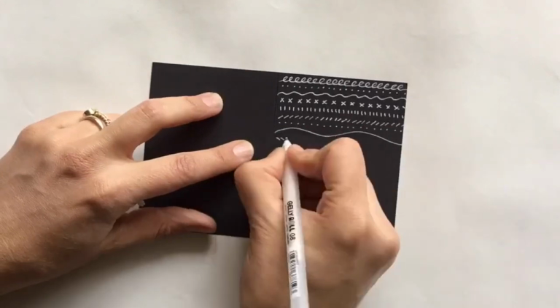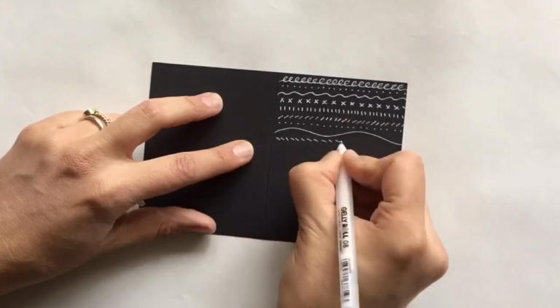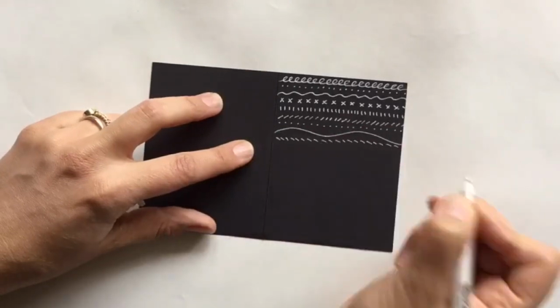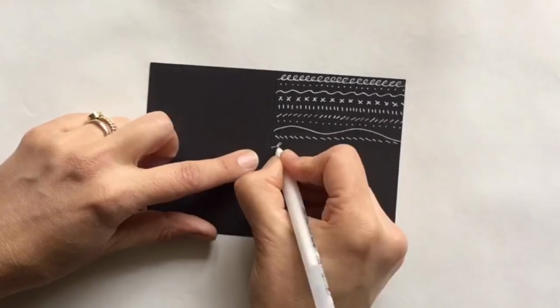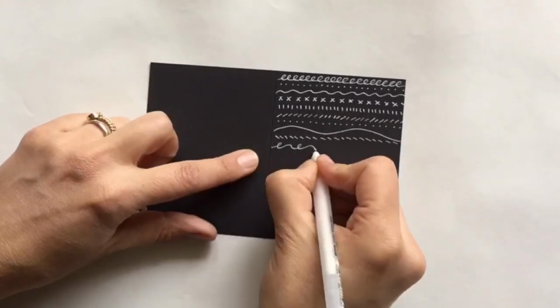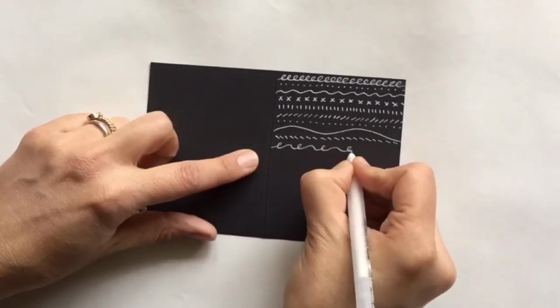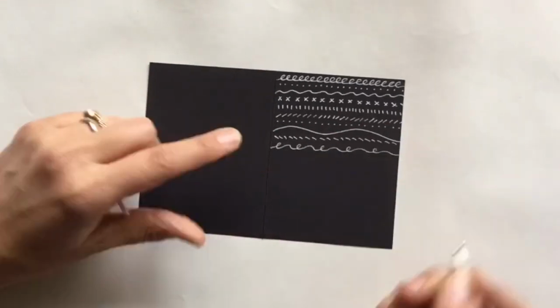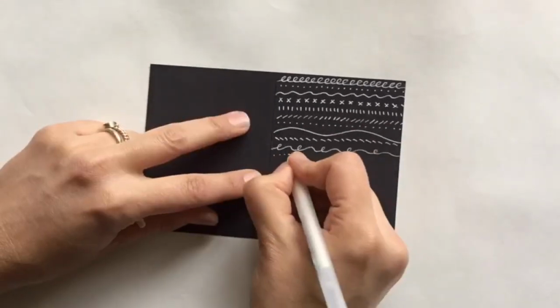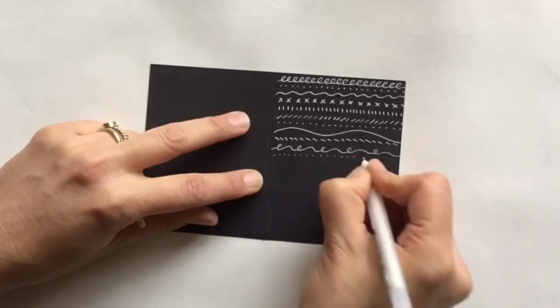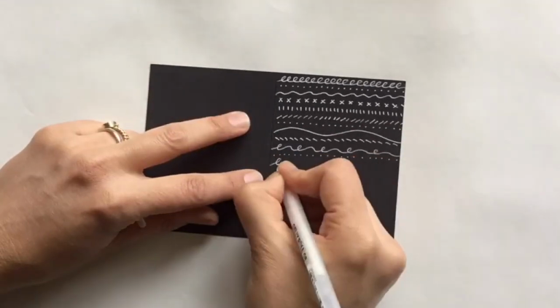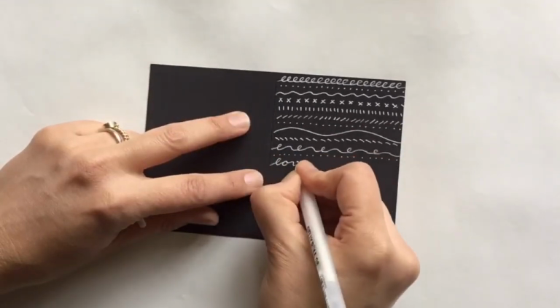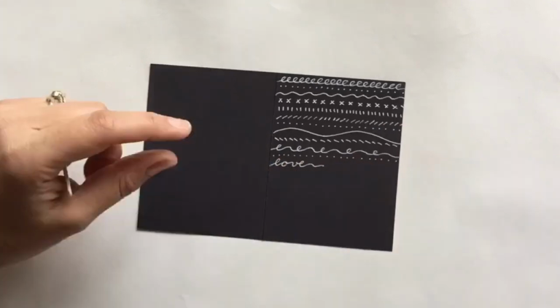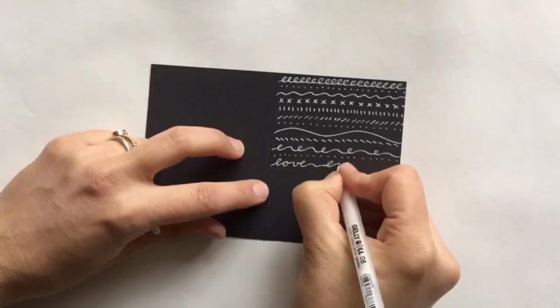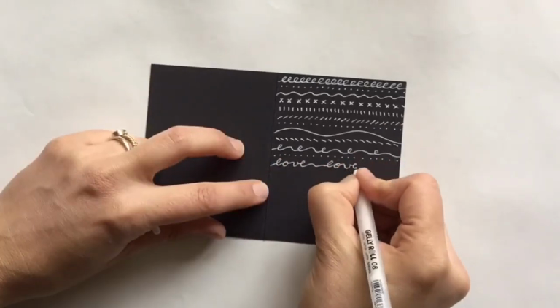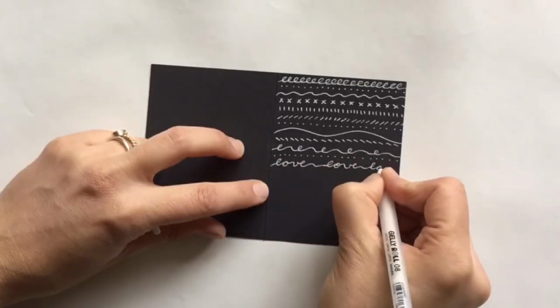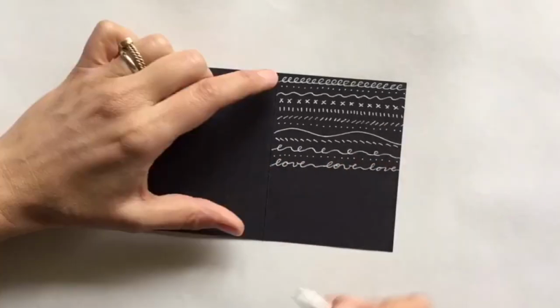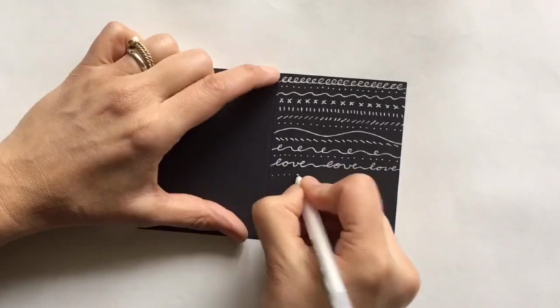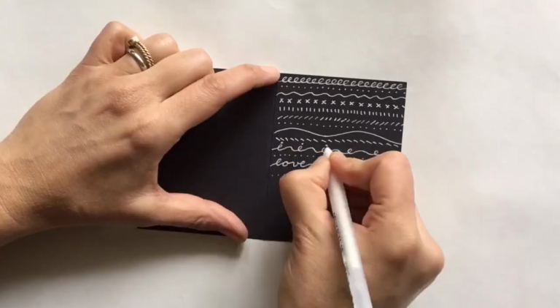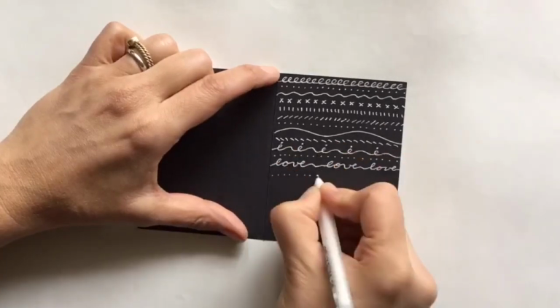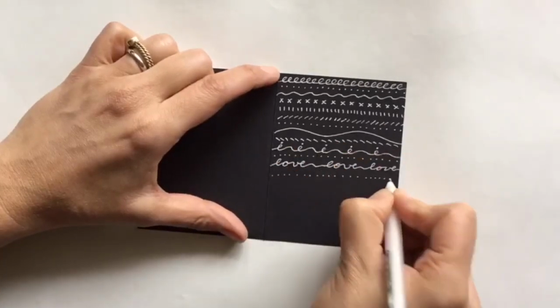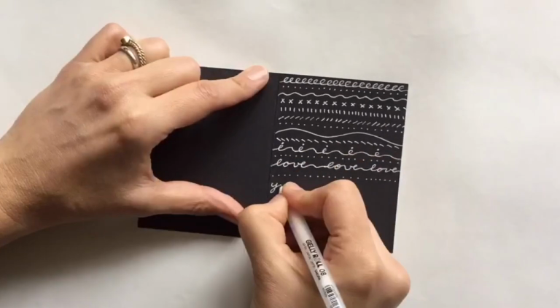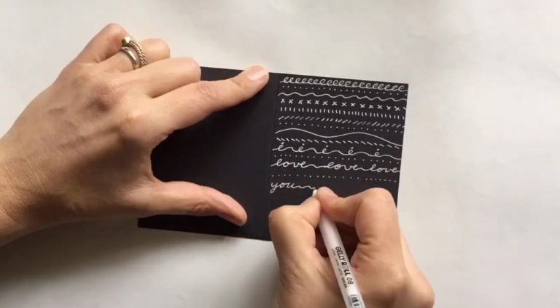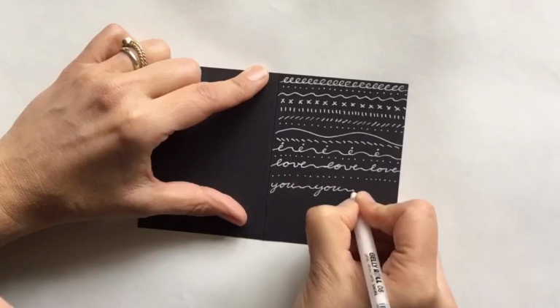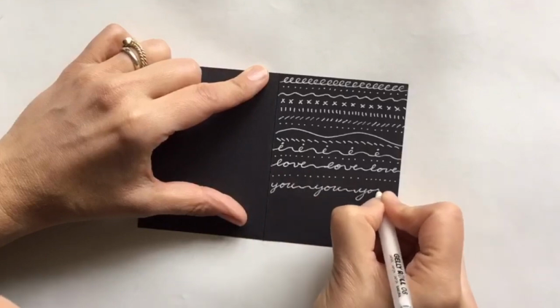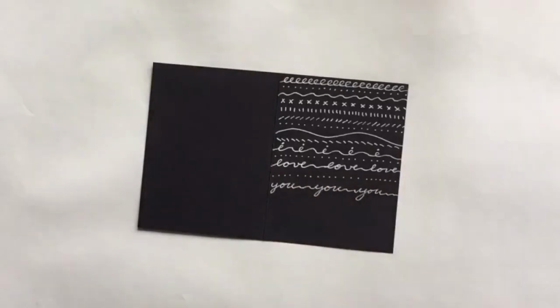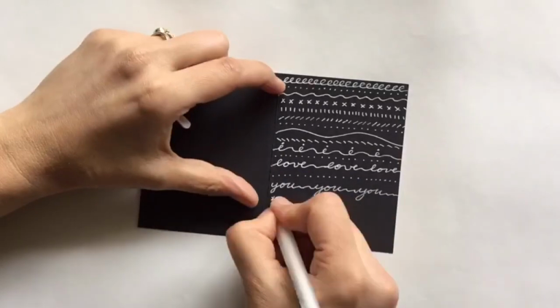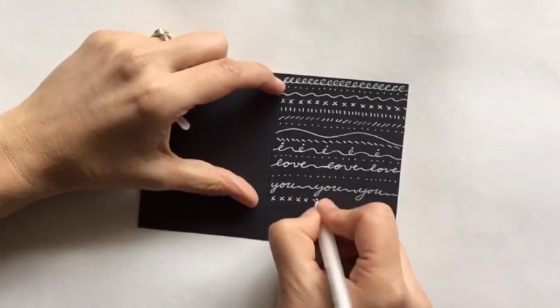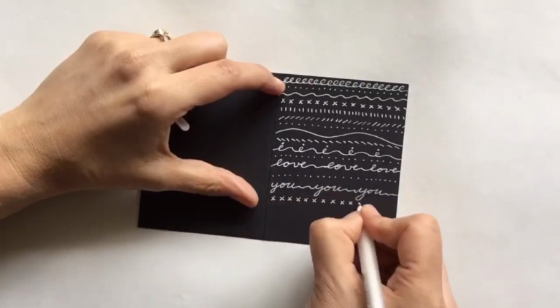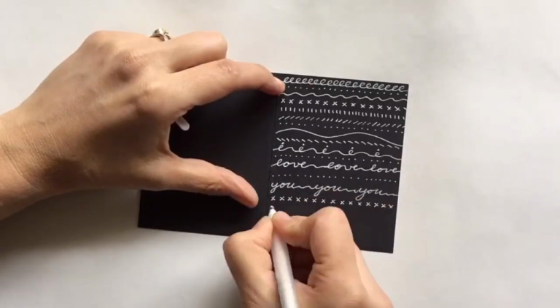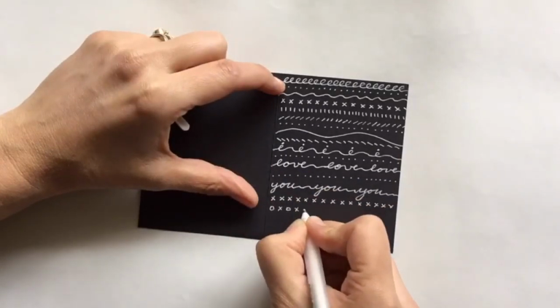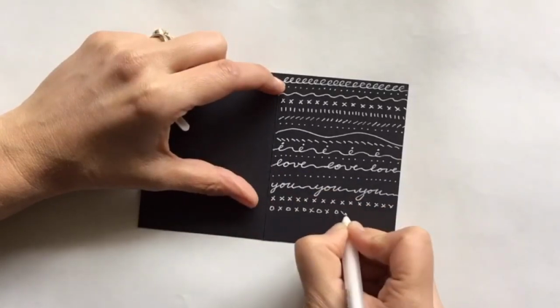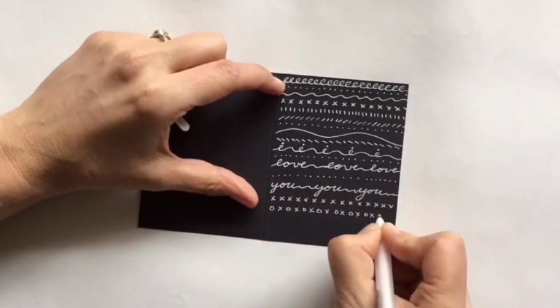I'm making little cards using black cardstock and white jelly roll ink. As you can see here, I decide on a mark and repeat it for an entire line. All these different marks together create a really cool visual effect.